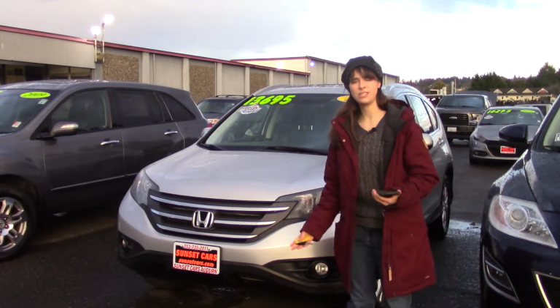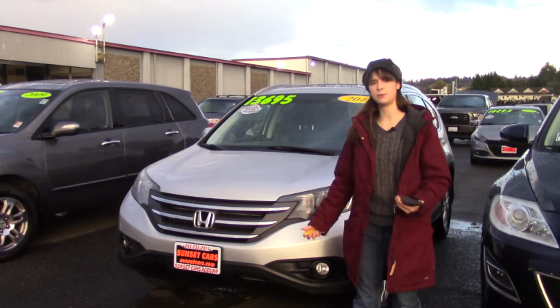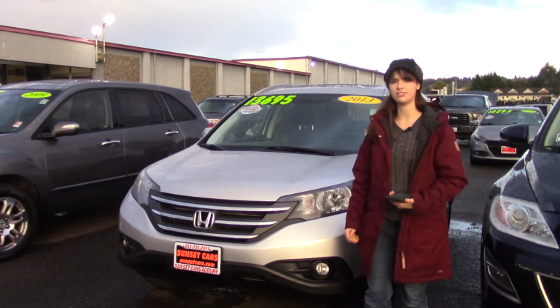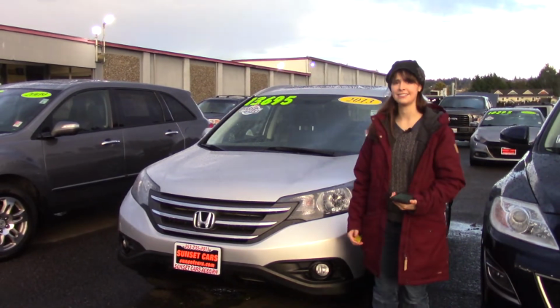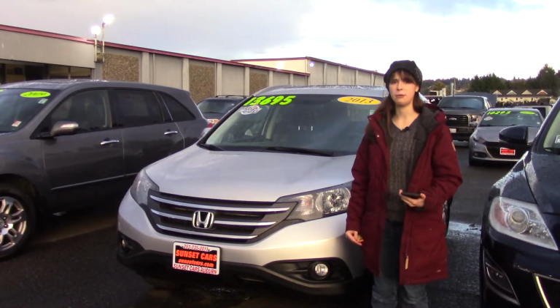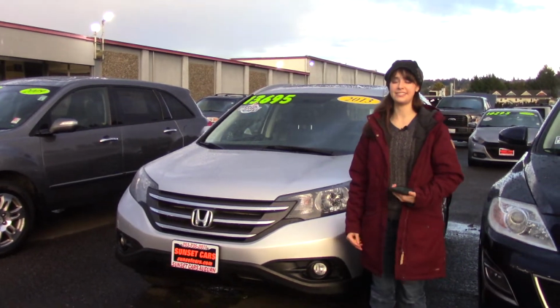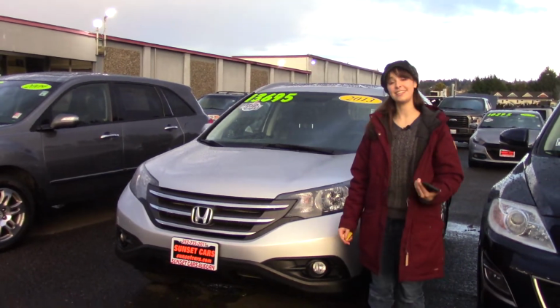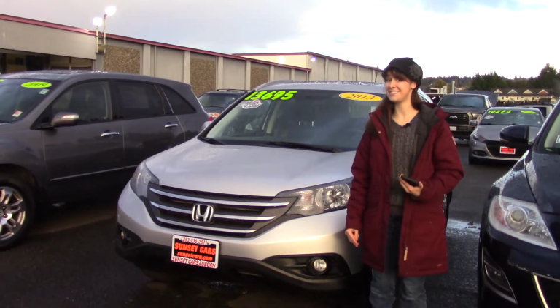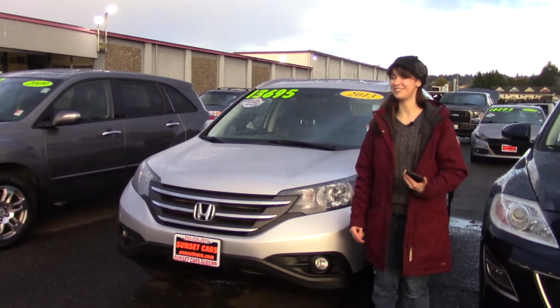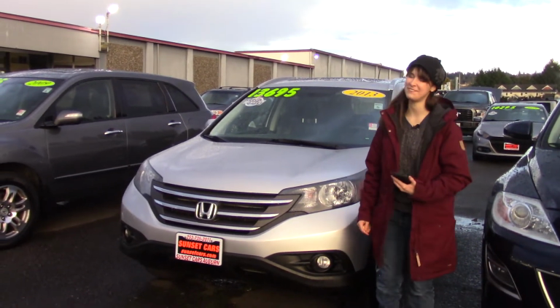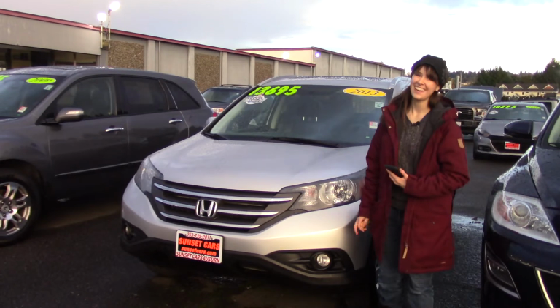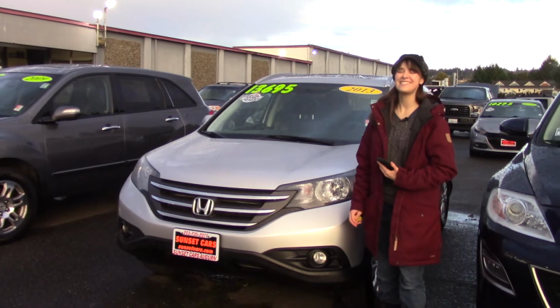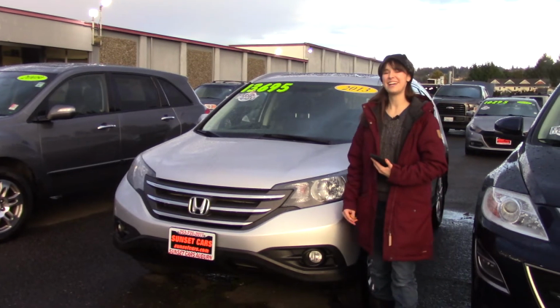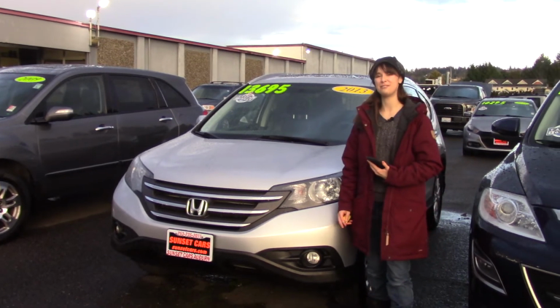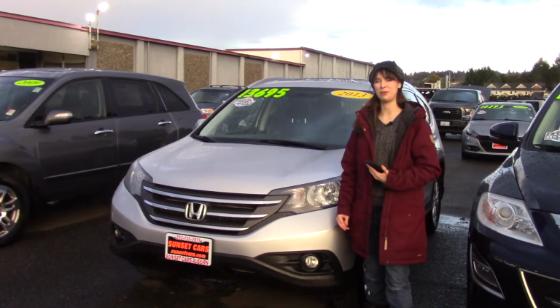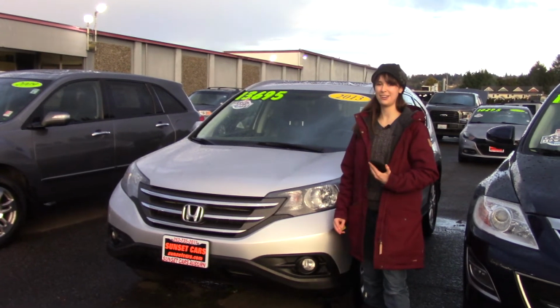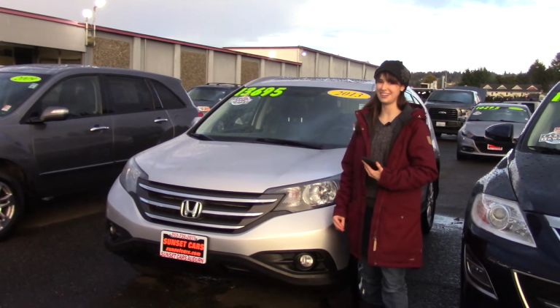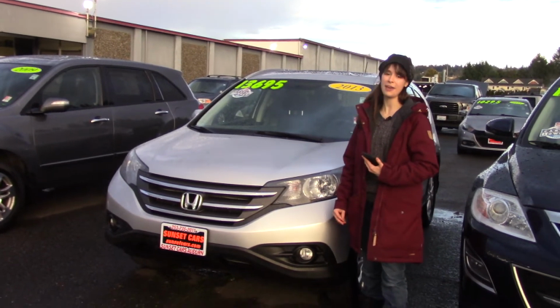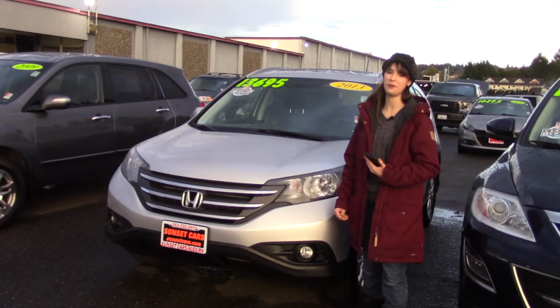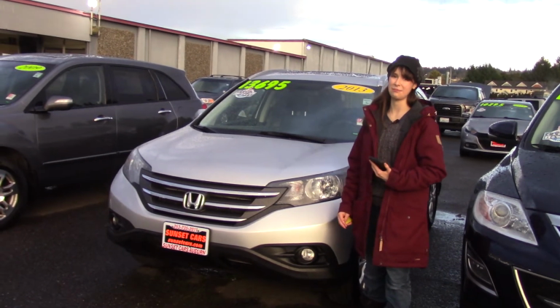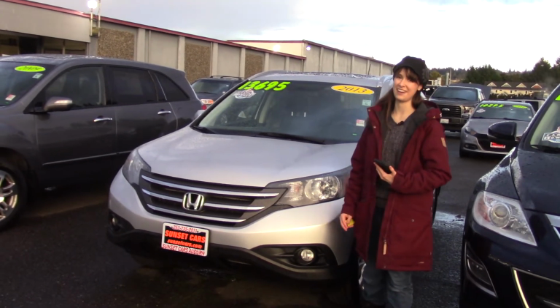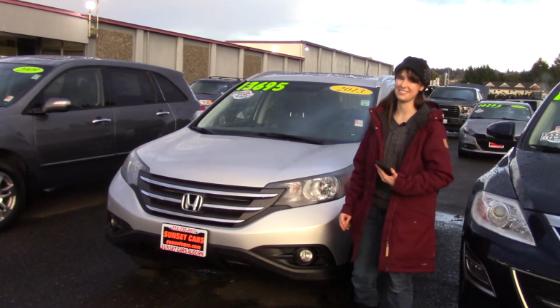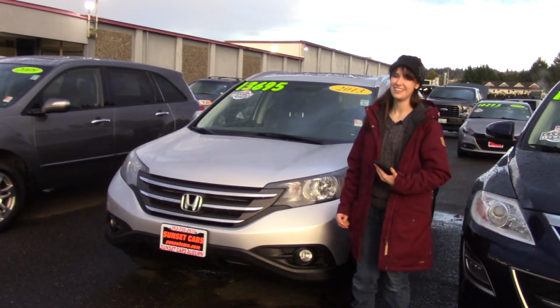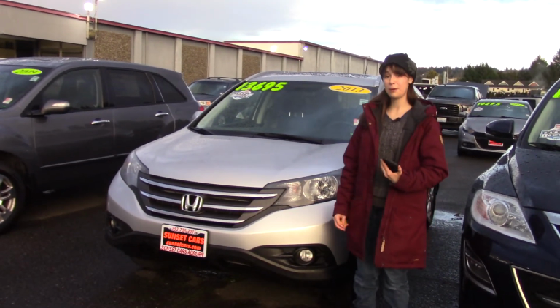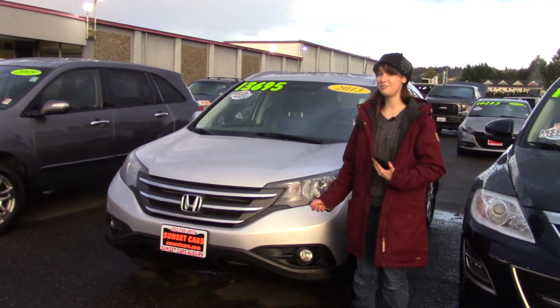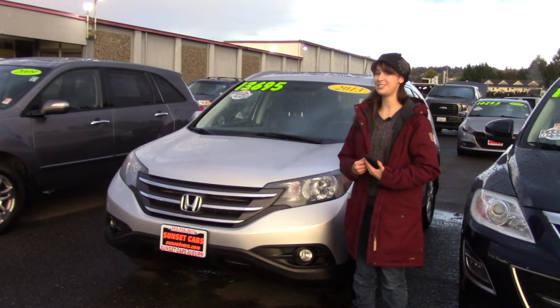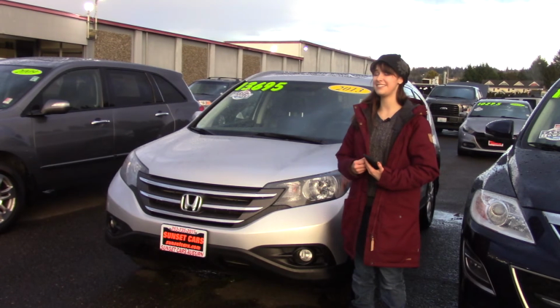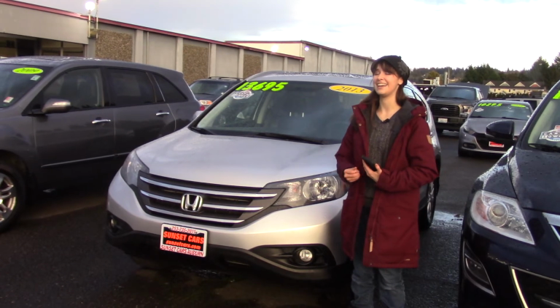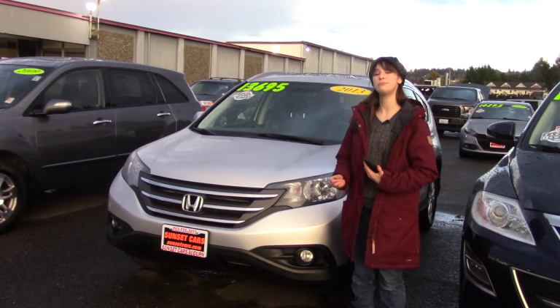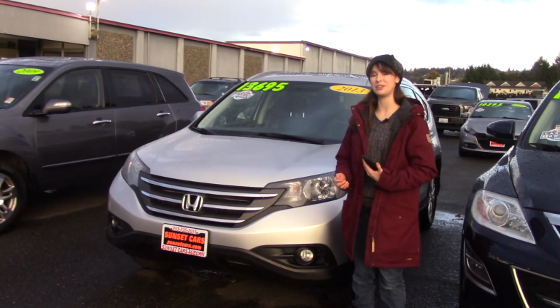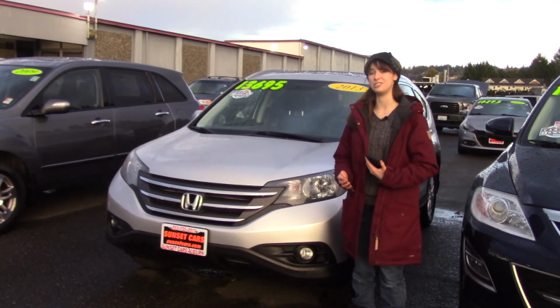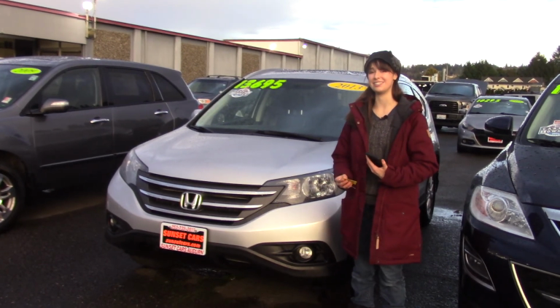This car is pretty much like the best, and it's at the best dealership. Here at Sunset Cars of Auburn, we take your trade-ins, paid for or not, and we buy cars. So come and take it for a test drive today, and tell them Jordan sent you when you do.